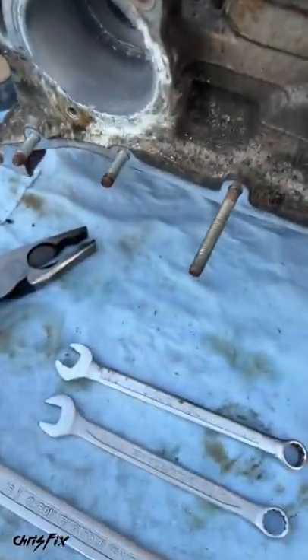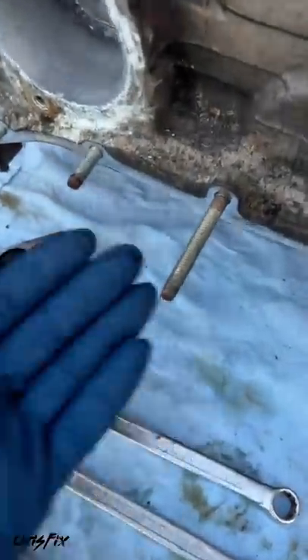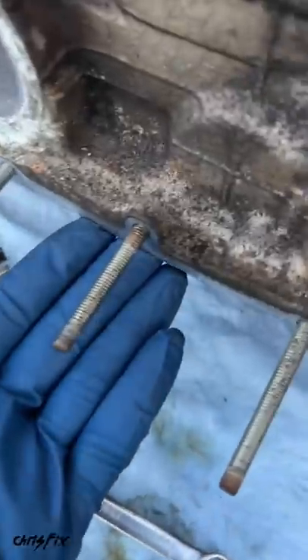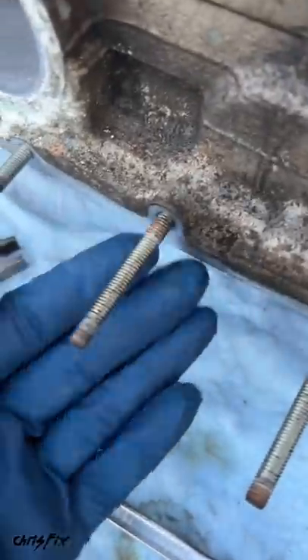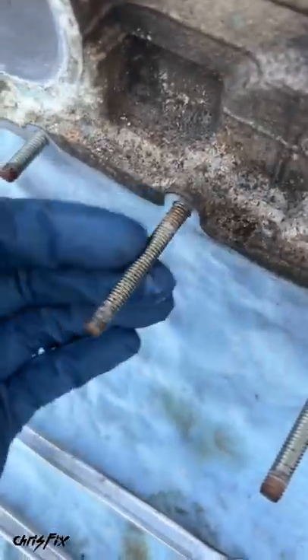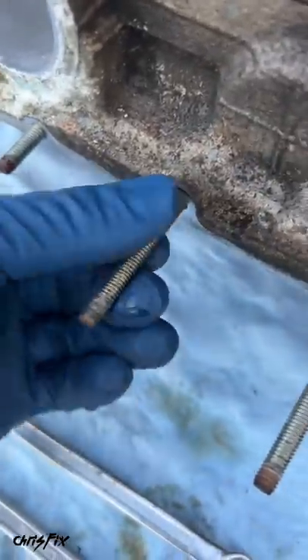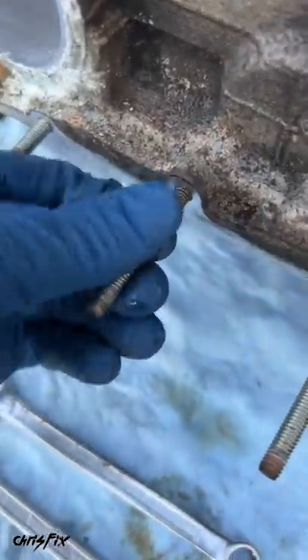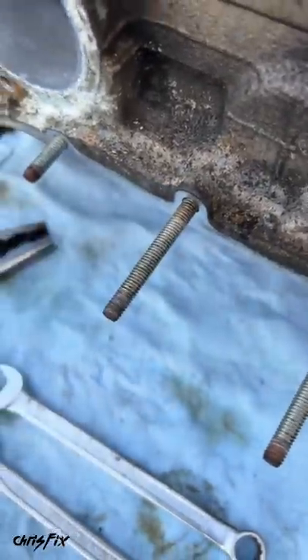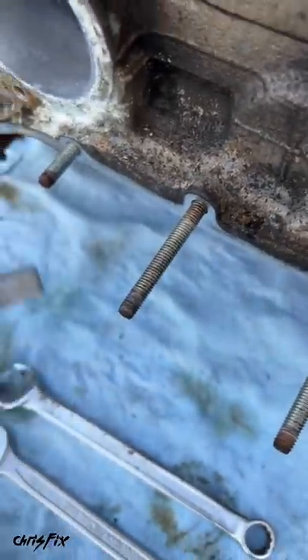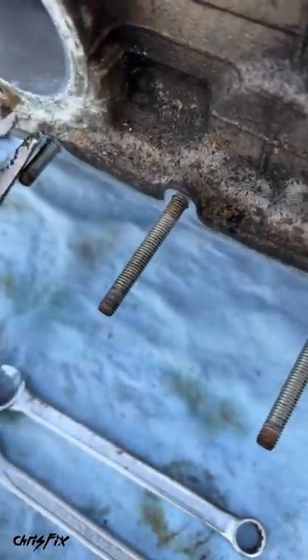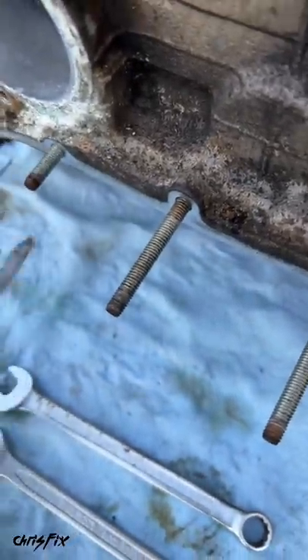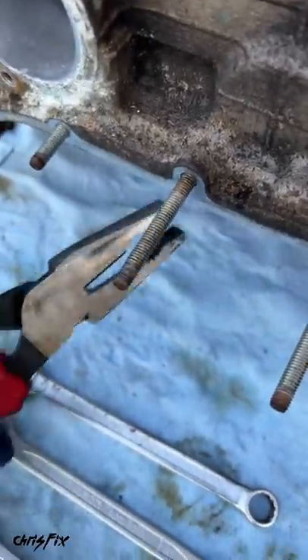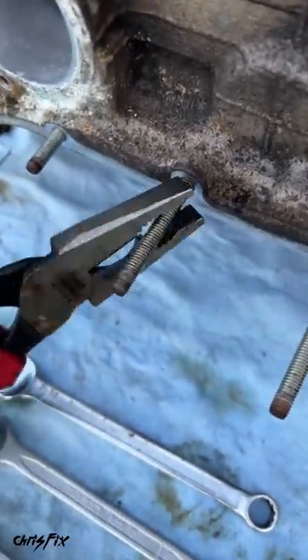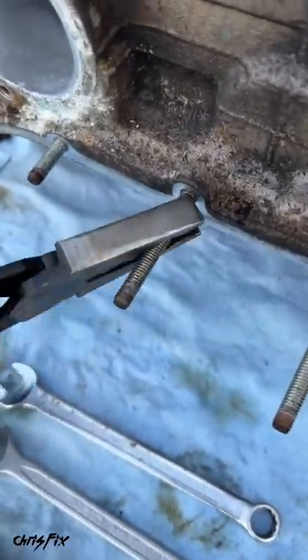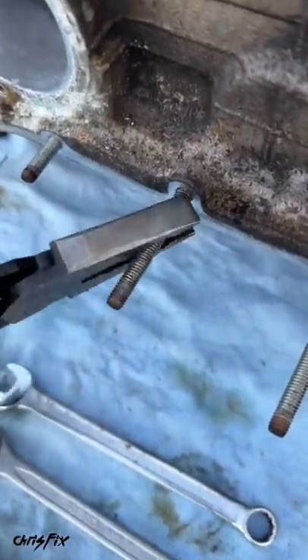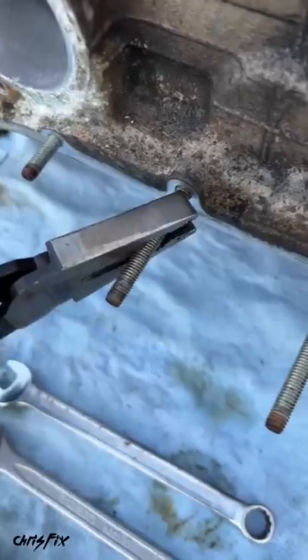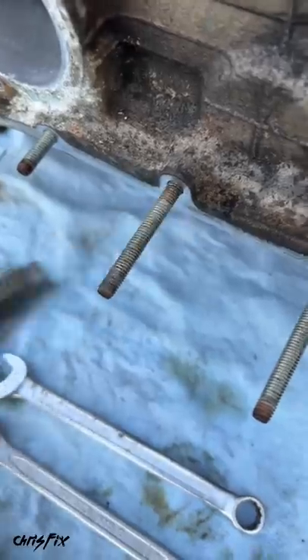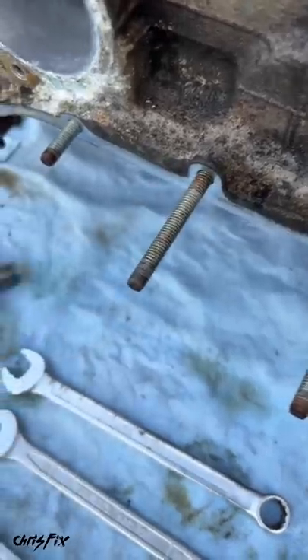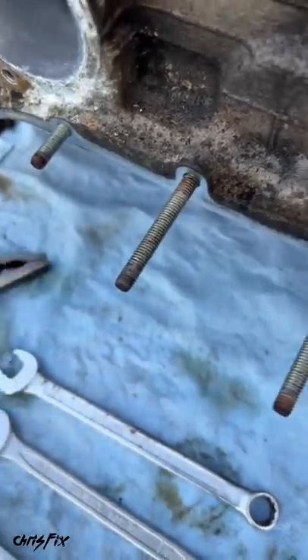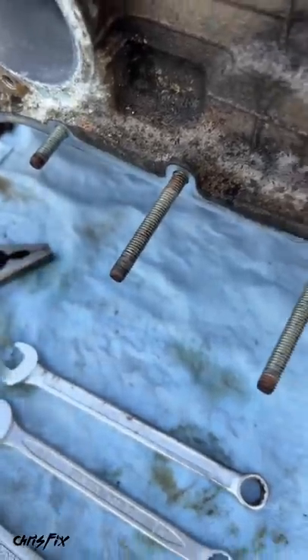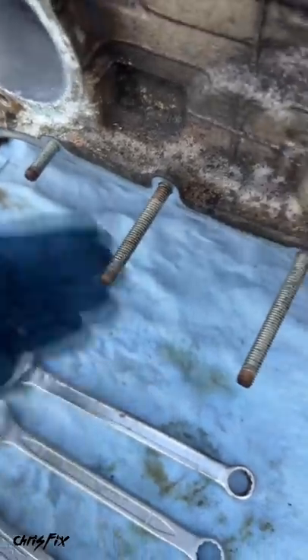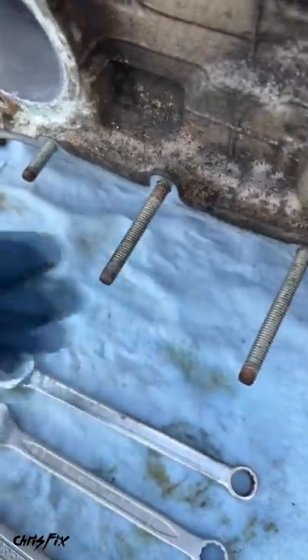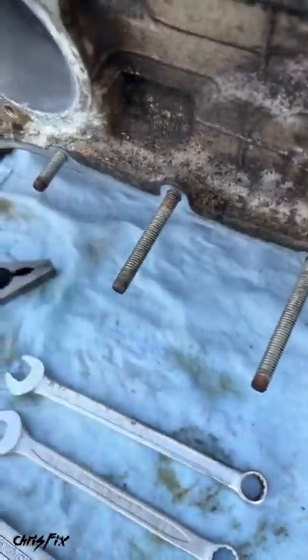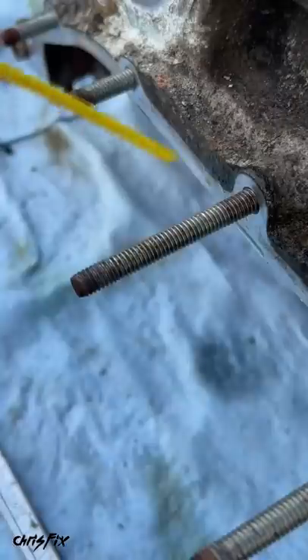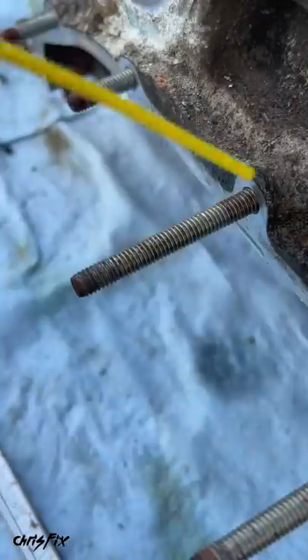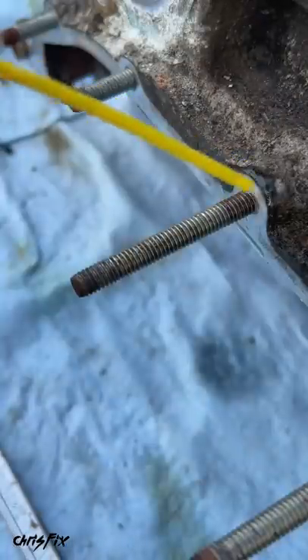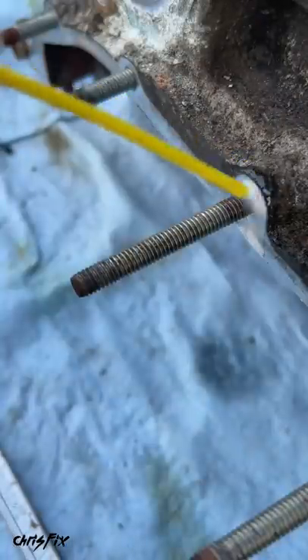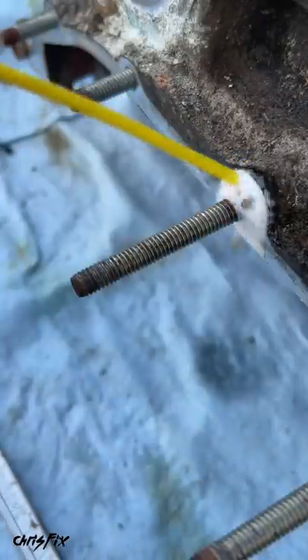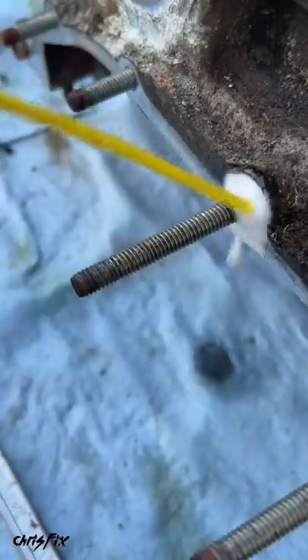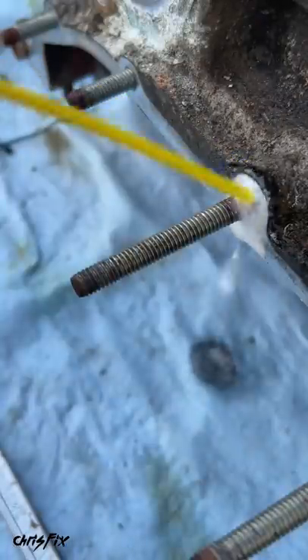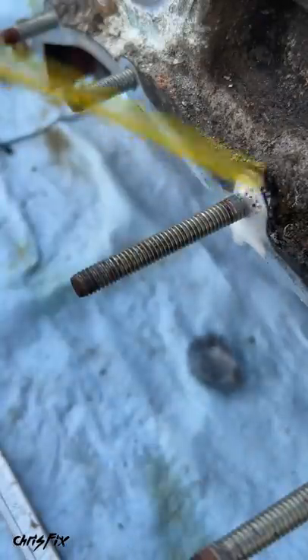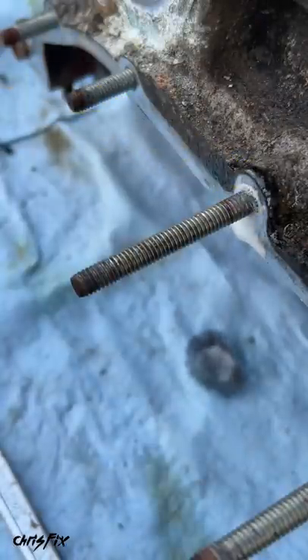And unlike a nut or a bolt, there's nothing to grab onto, and you don't want to use pliers because this will damage the threads. So let me show you how to remove these. First, I like to spray some penetrating fluid right where the stud and block meet.